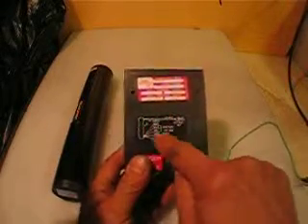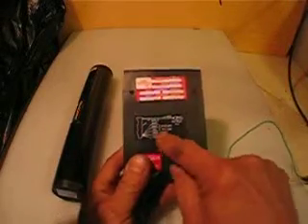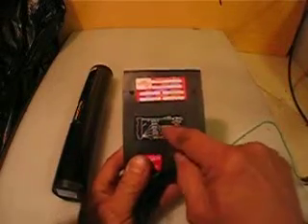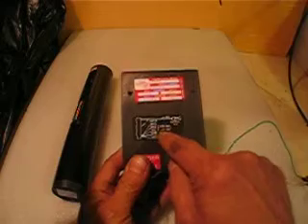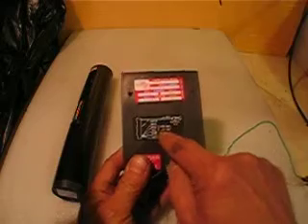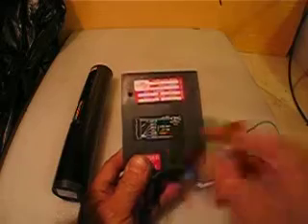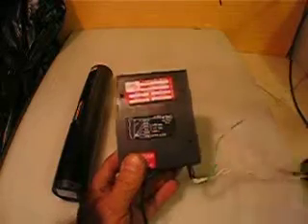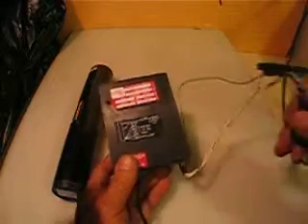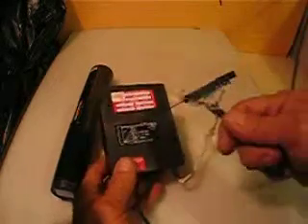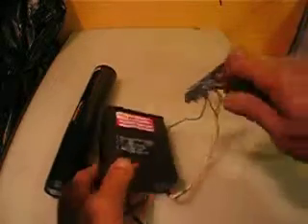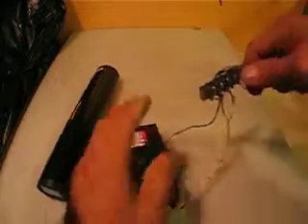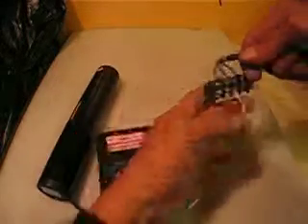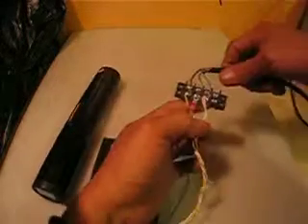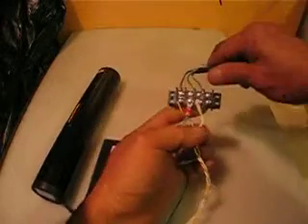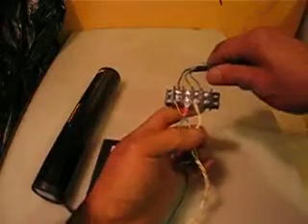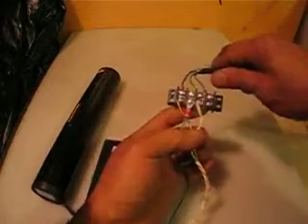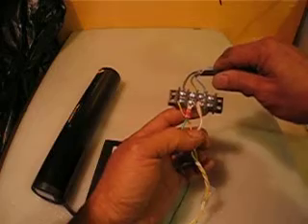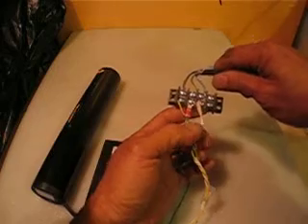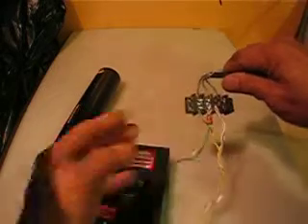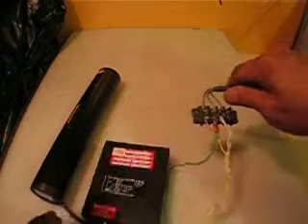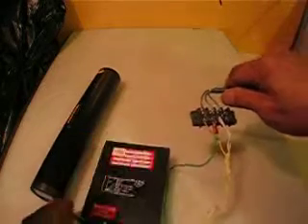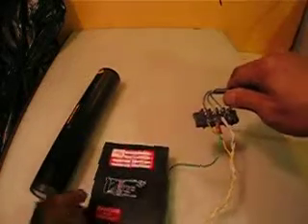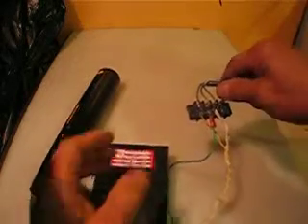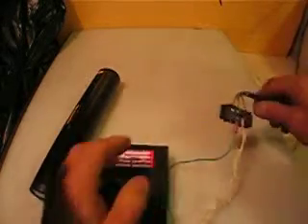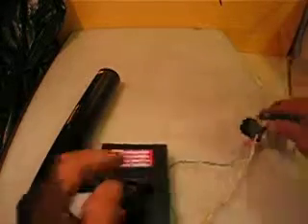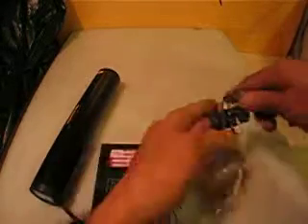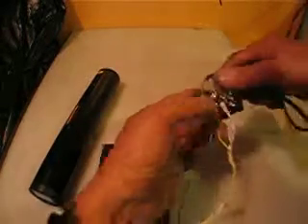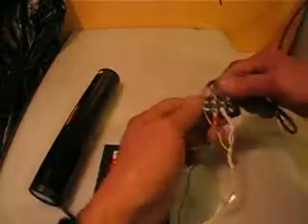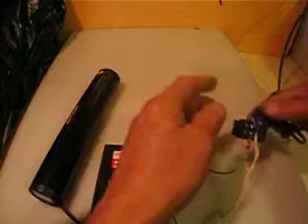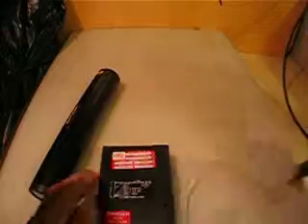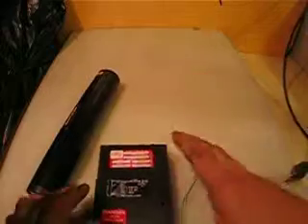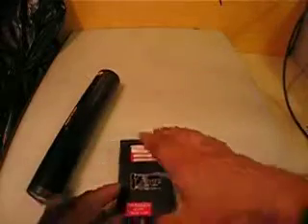The wiring is for 230 or 115. For 115, I will include the connector and the power cord.